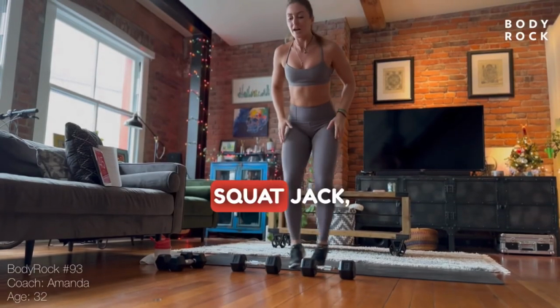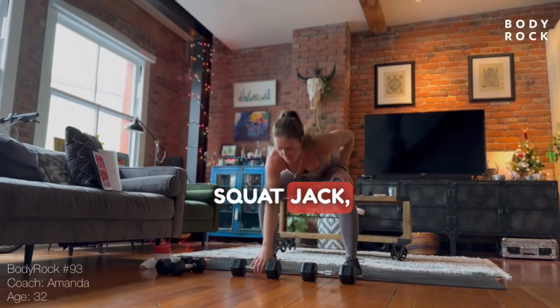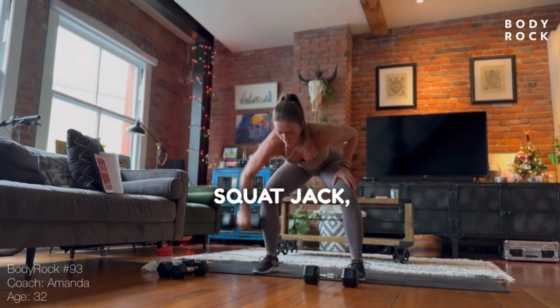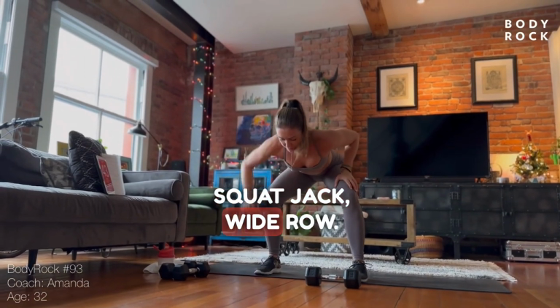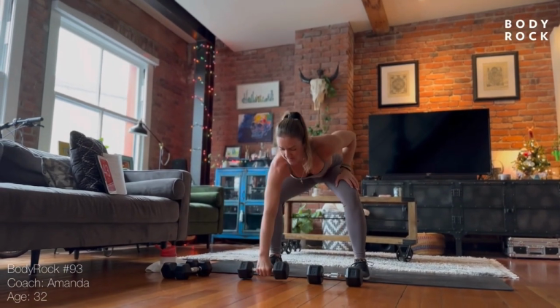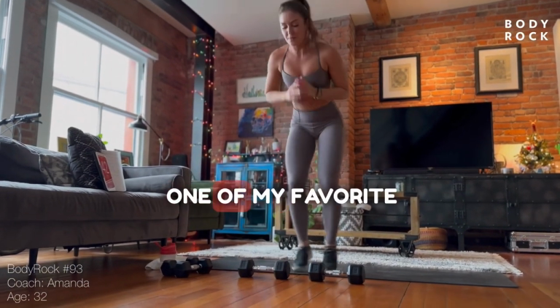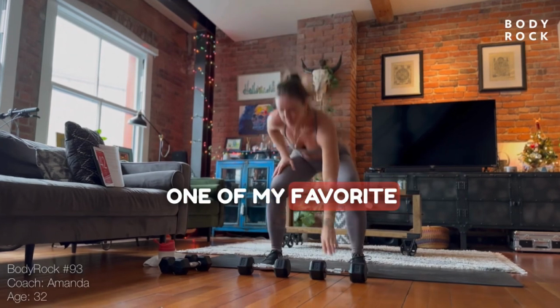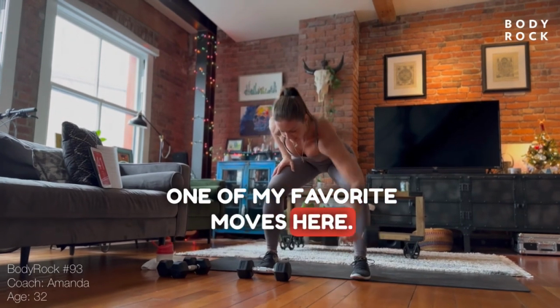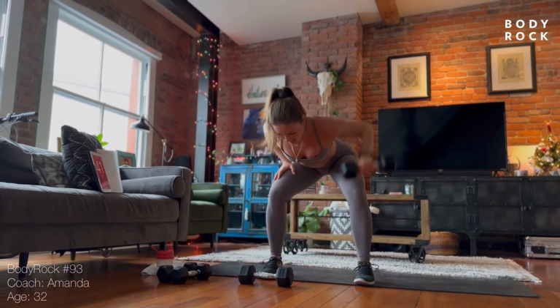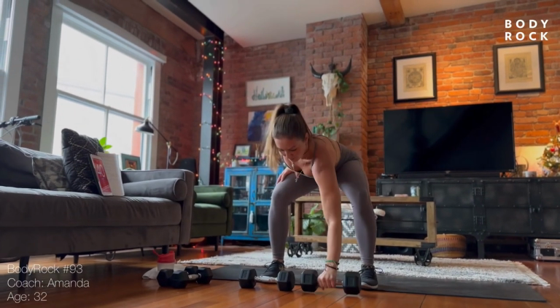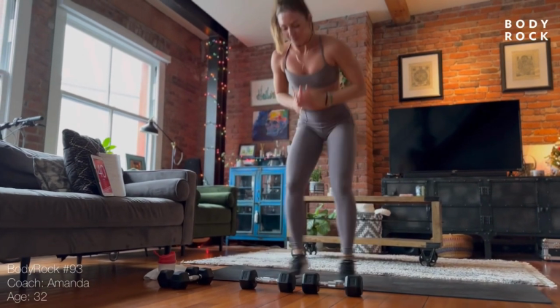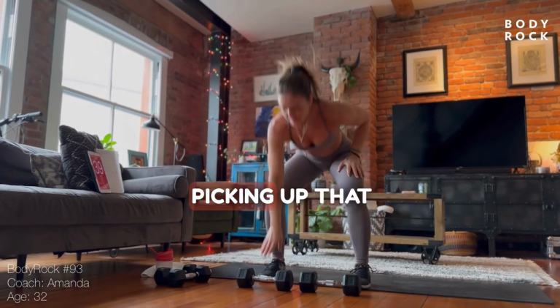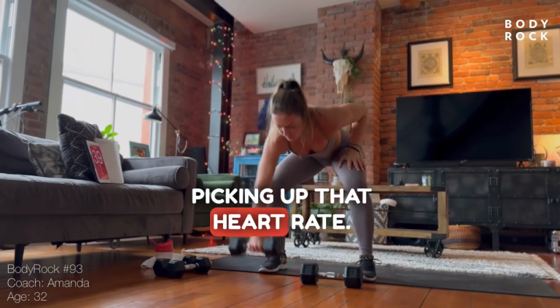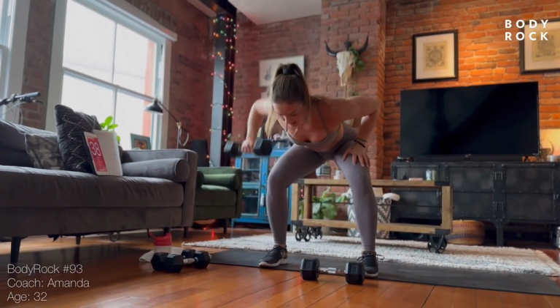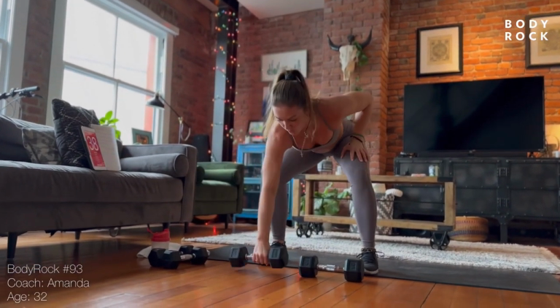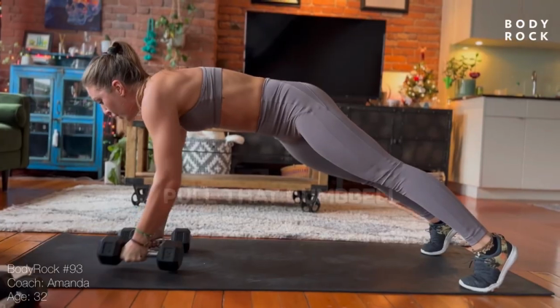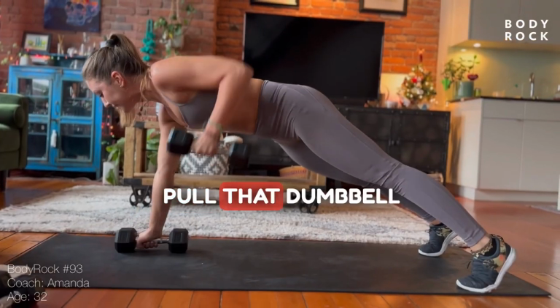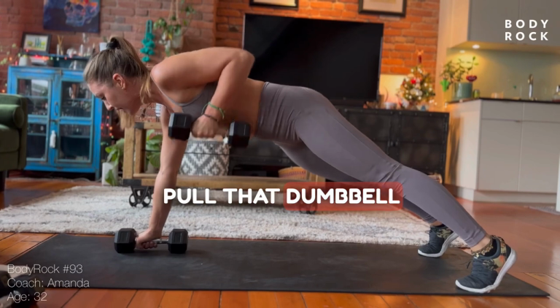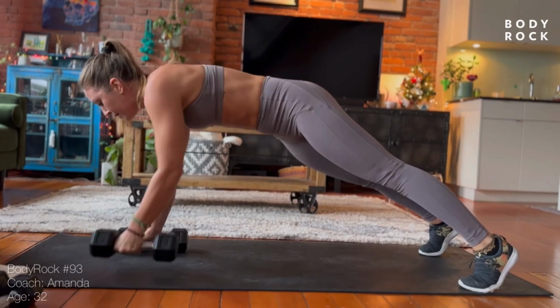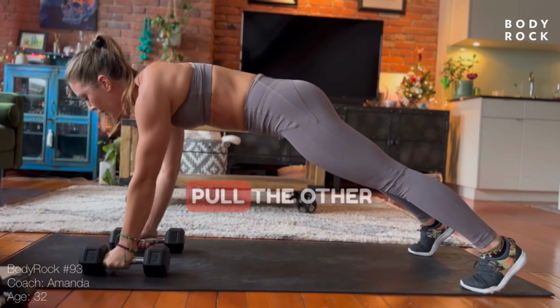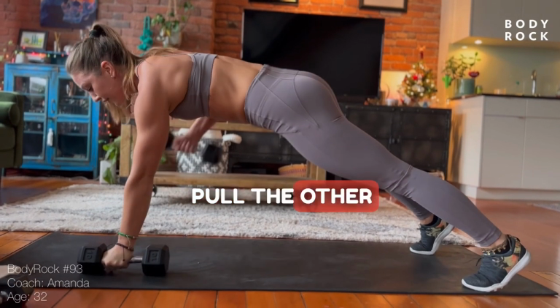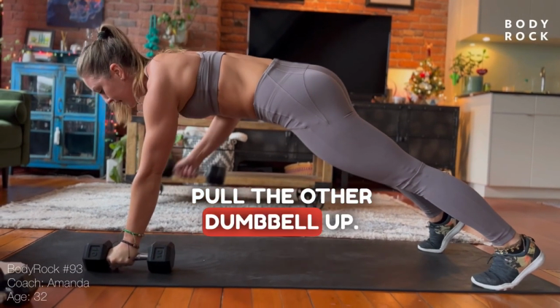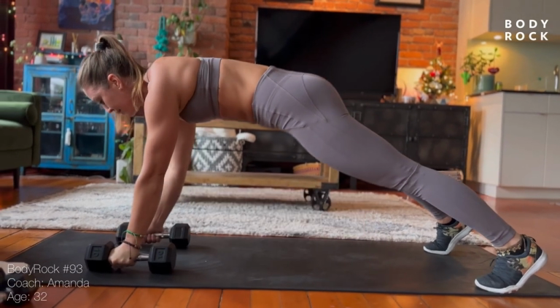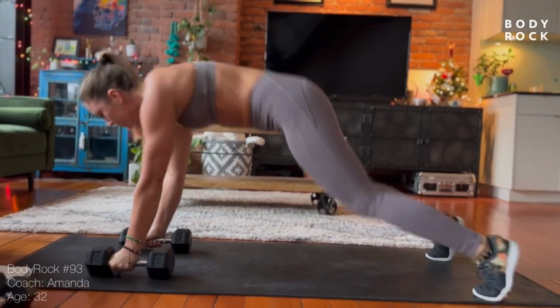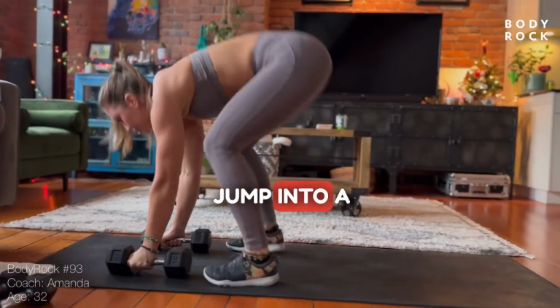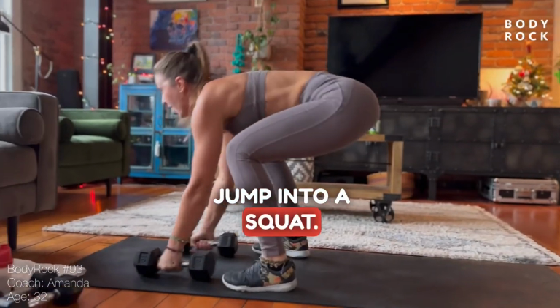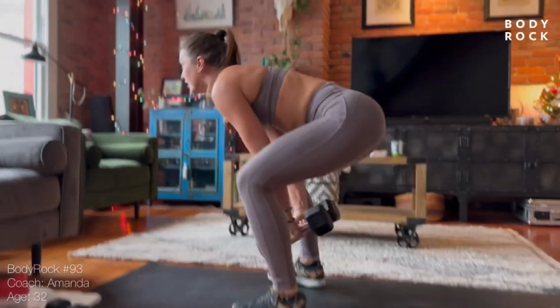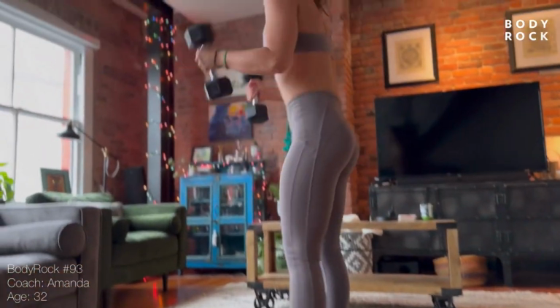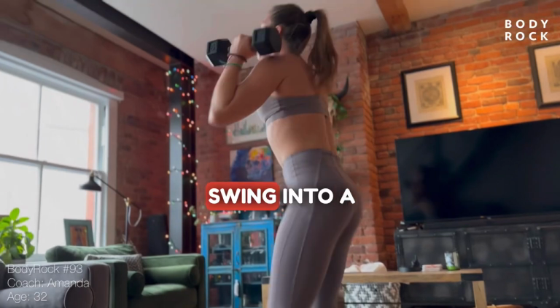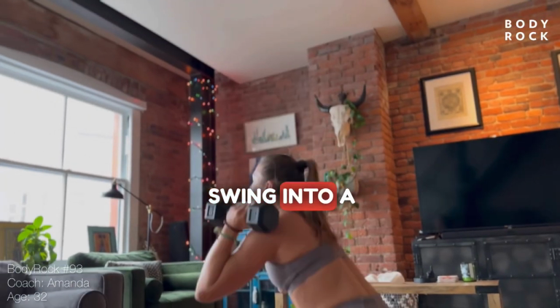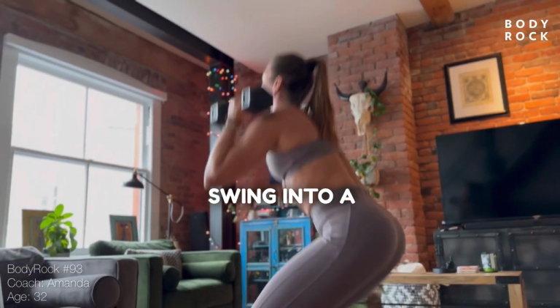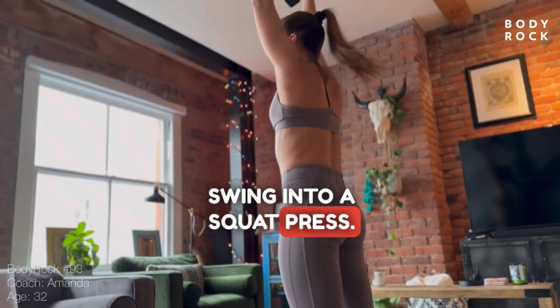Squat jack, wide row. Swing up that heart rate. Pull that dumbbell up. Pull the other dumbbell up. Jump into a squat. Swing into a squat press.